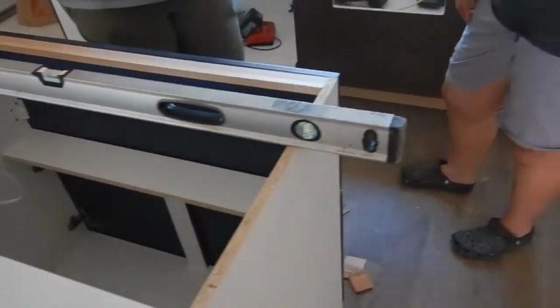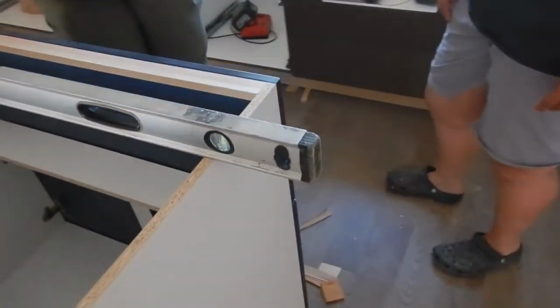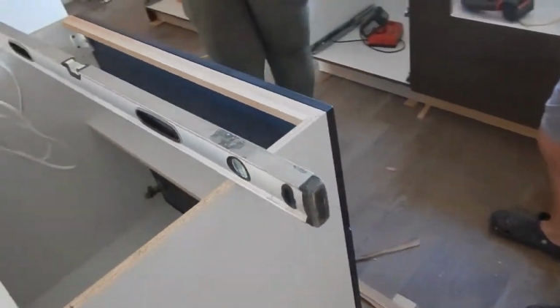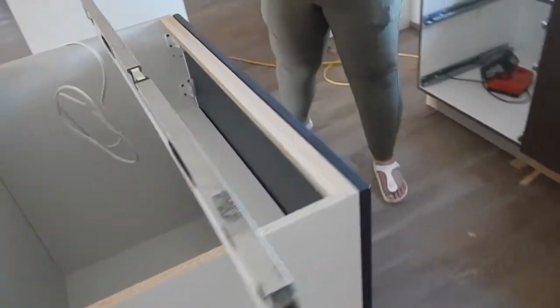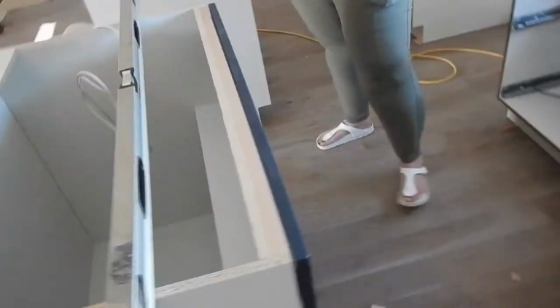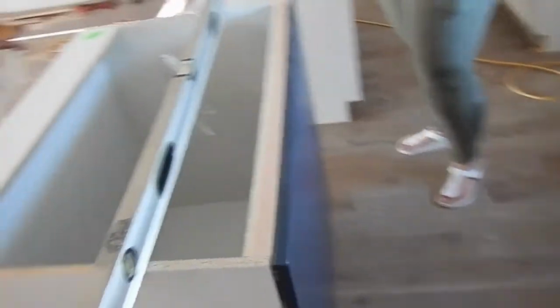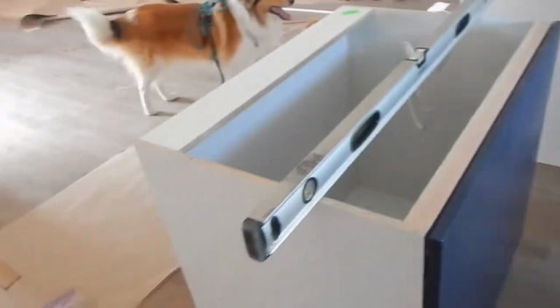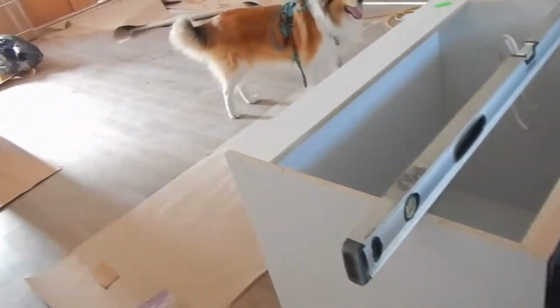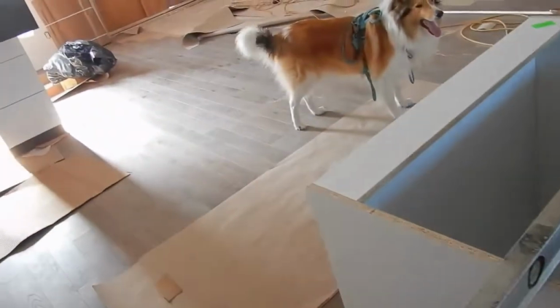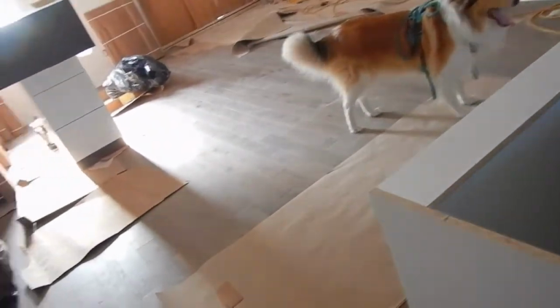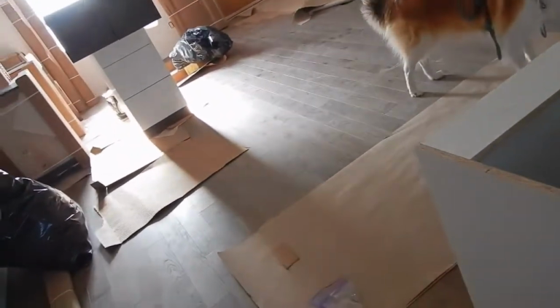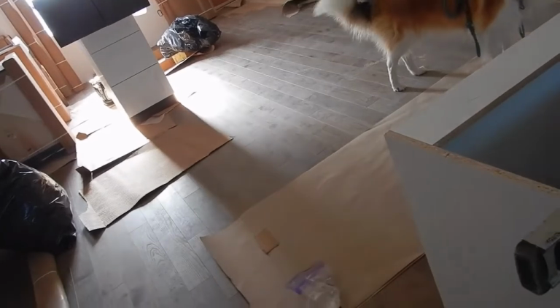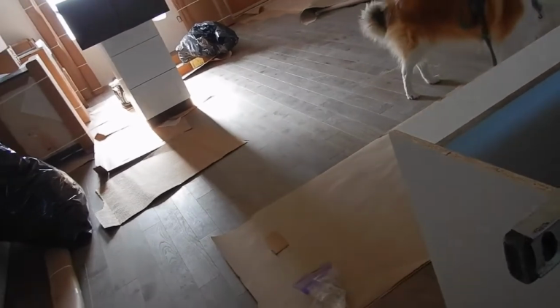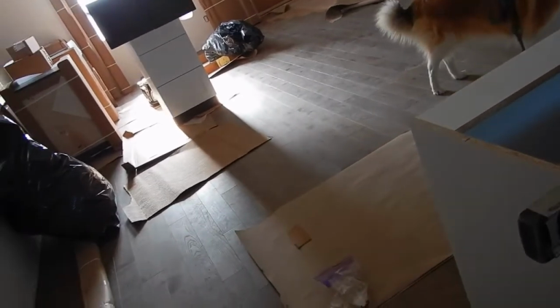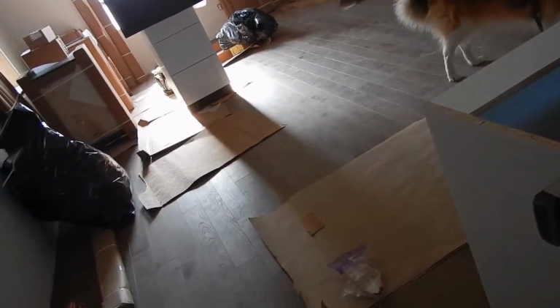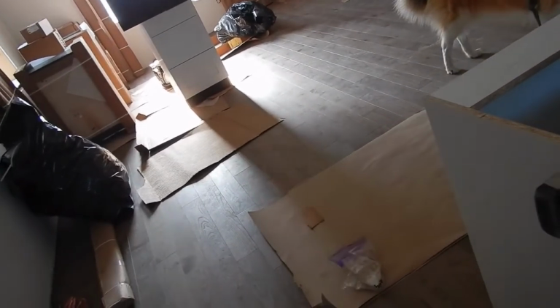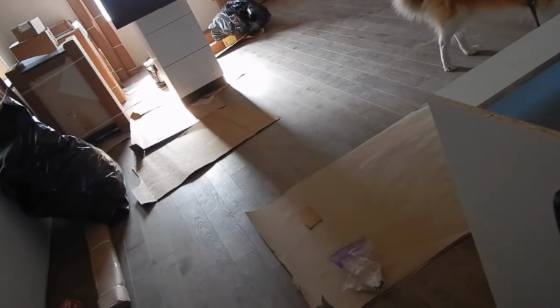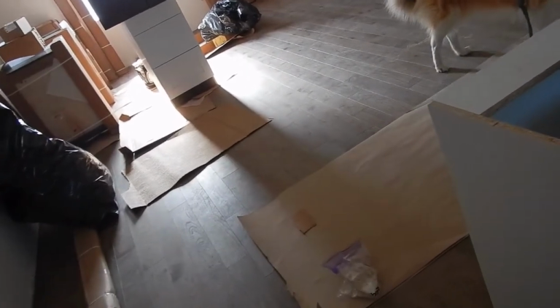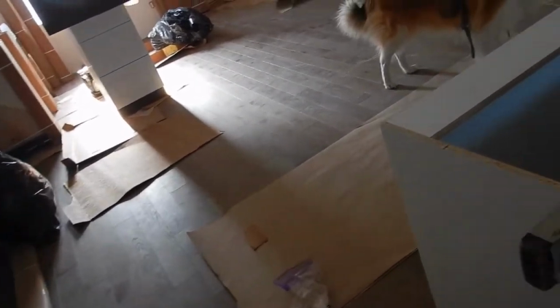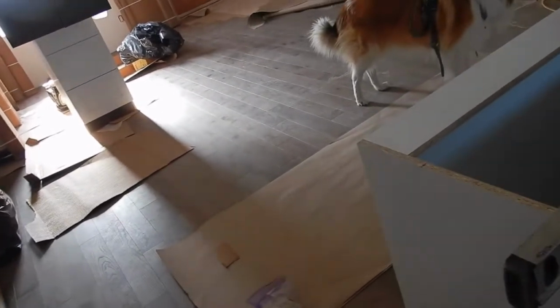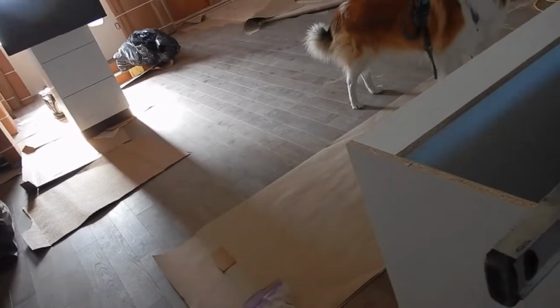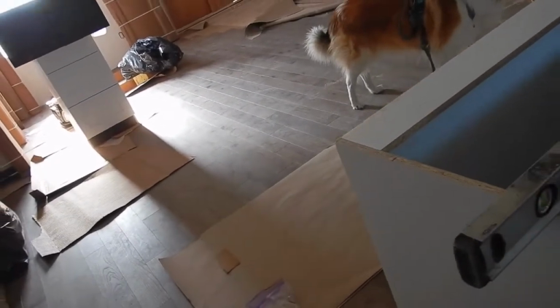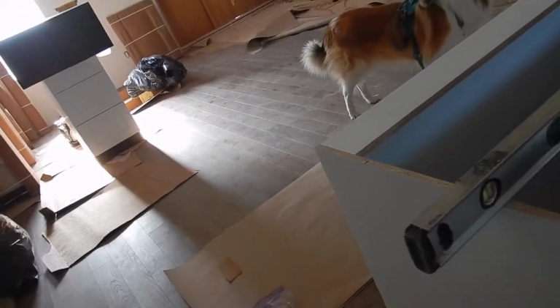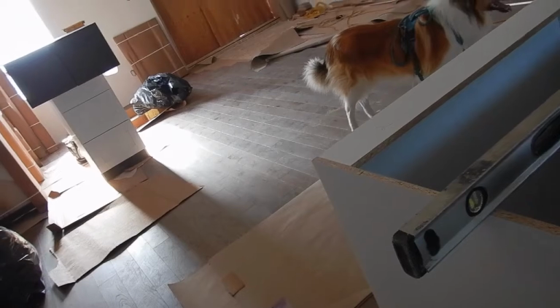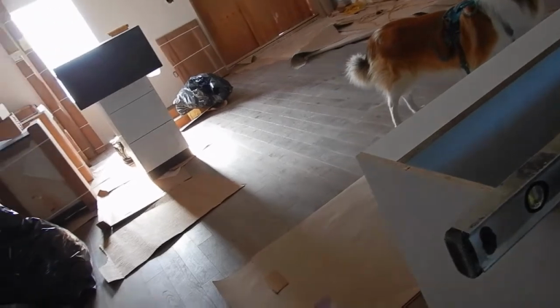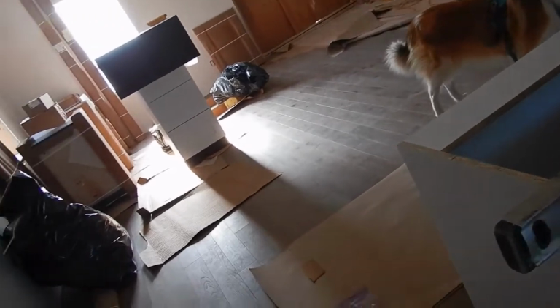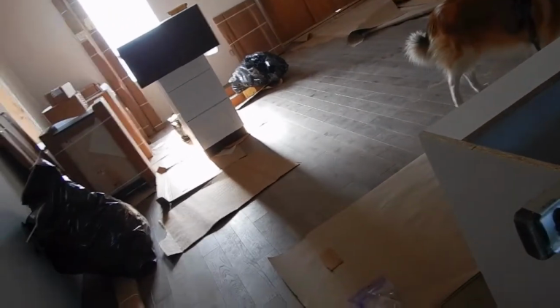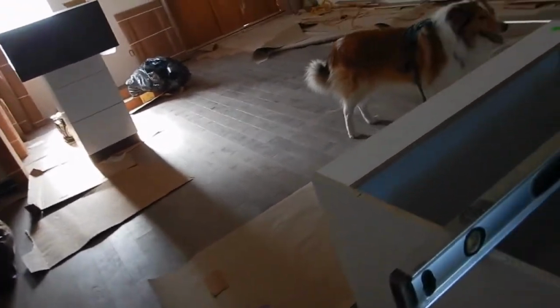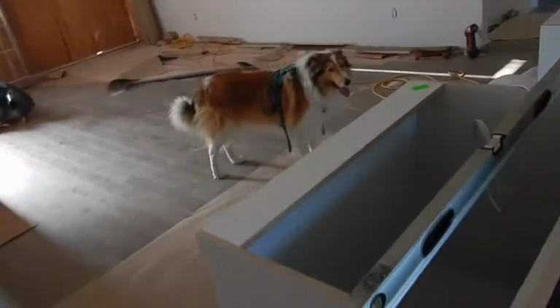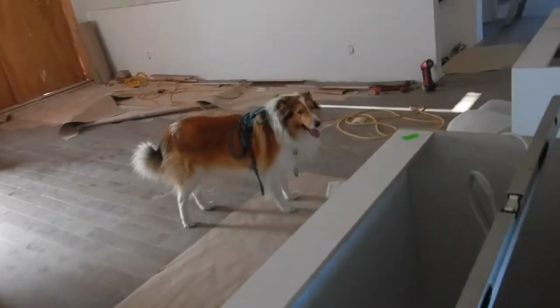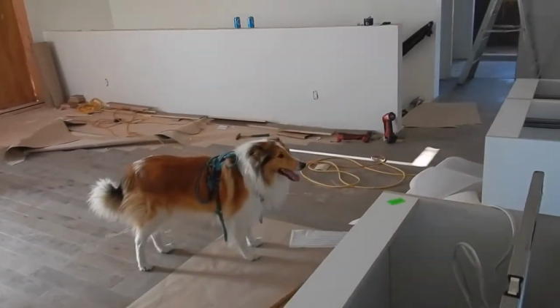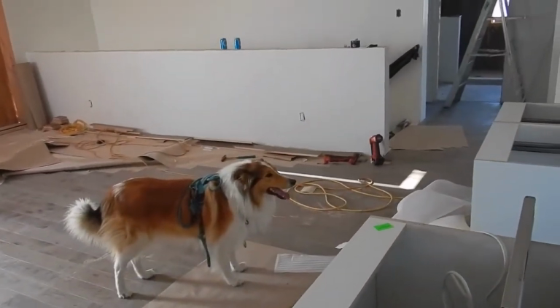Because this is the other half of the island - the island is ten feet long. Well, there's another one here. And the dishwasher goes in there. This is the sink, dishwasher, and then those two - that's all there is.